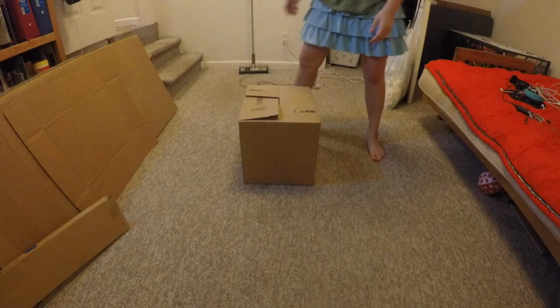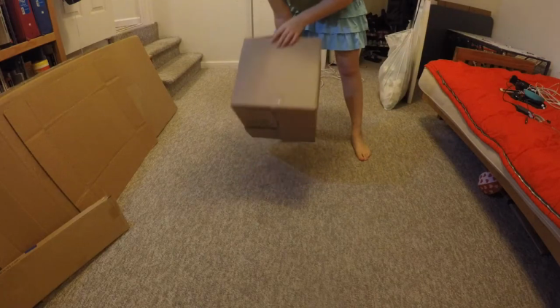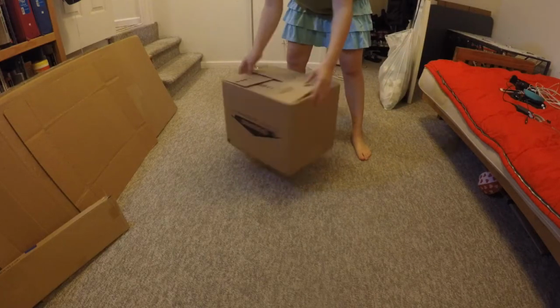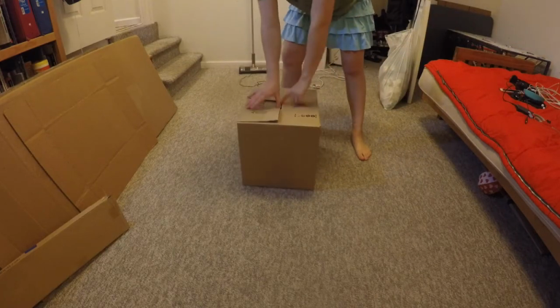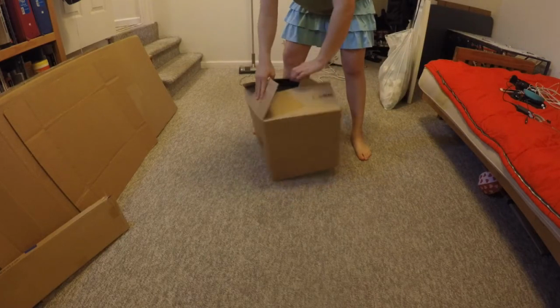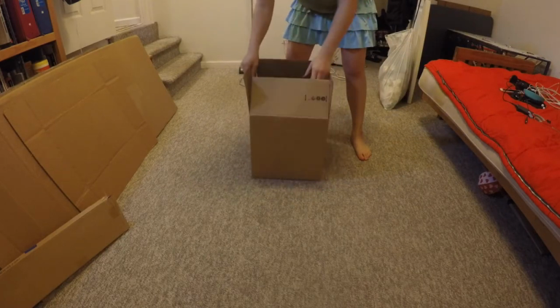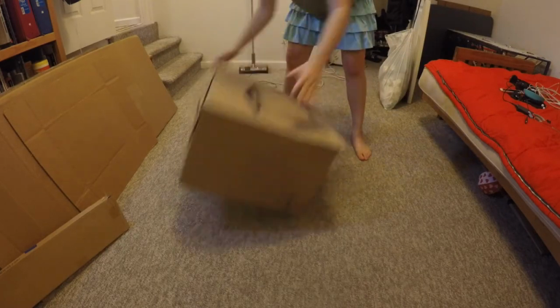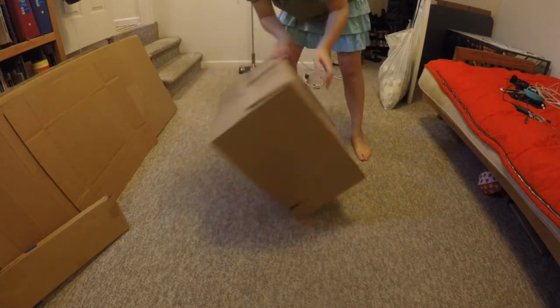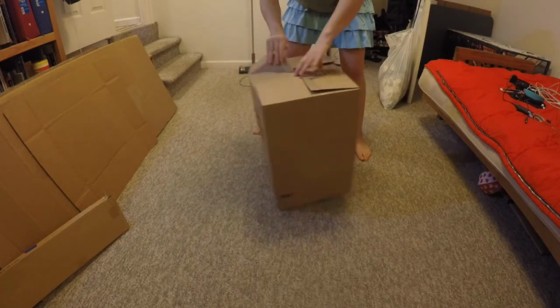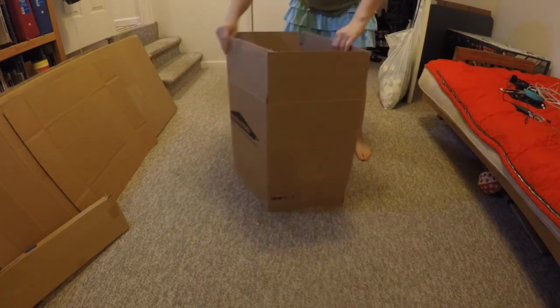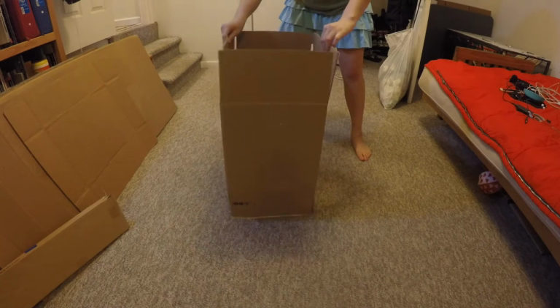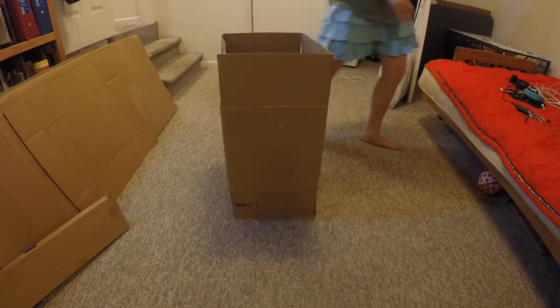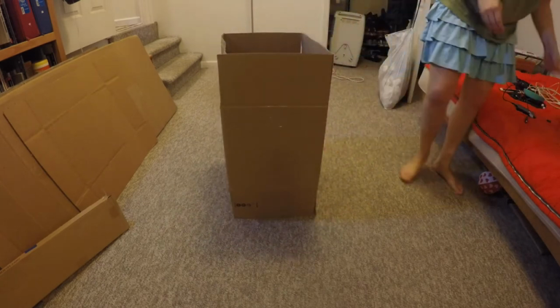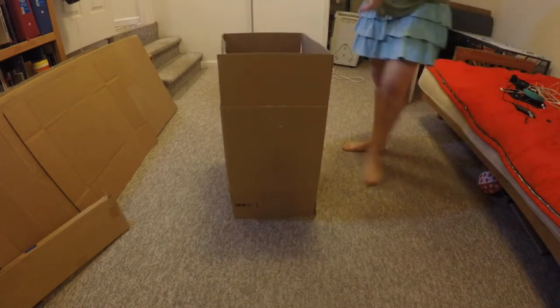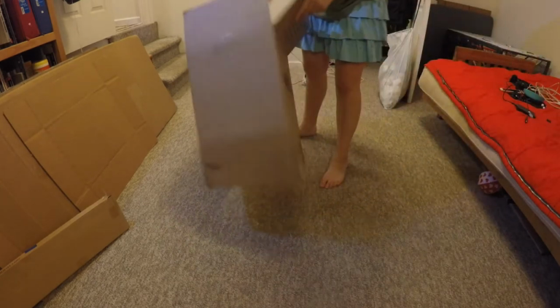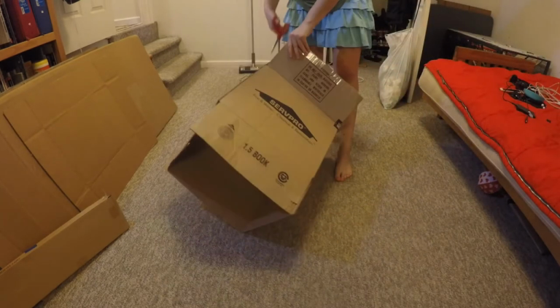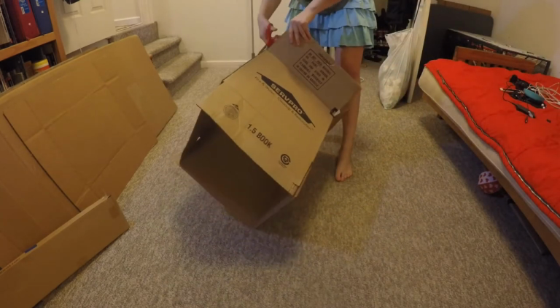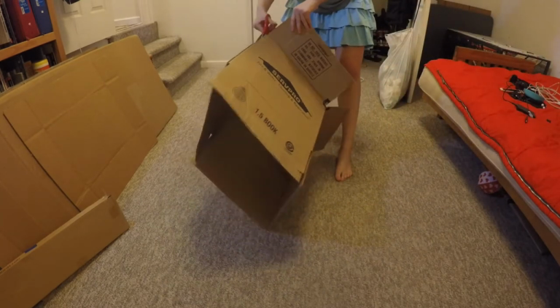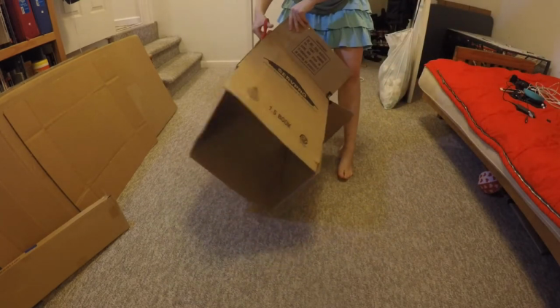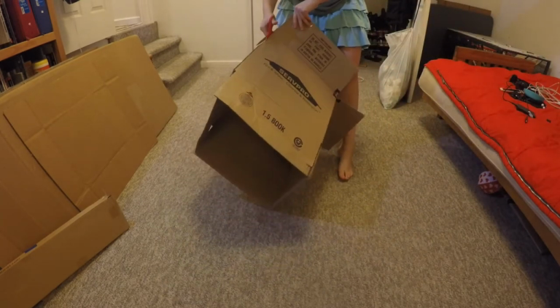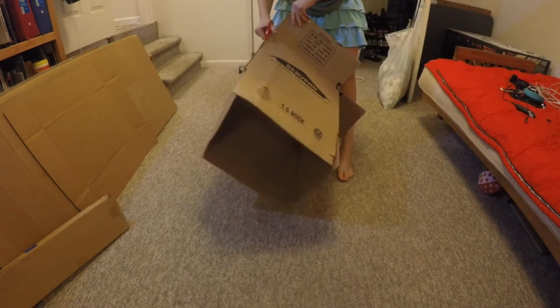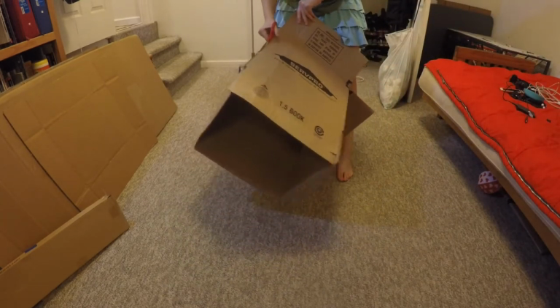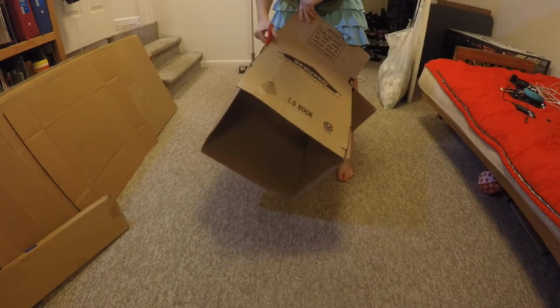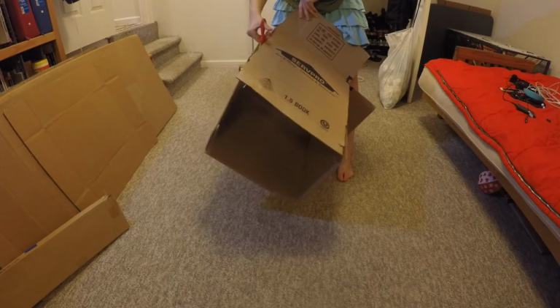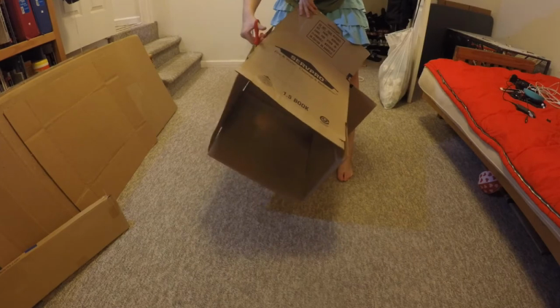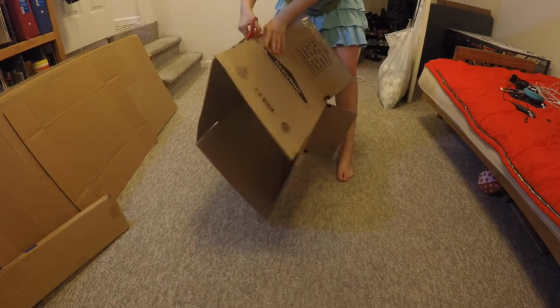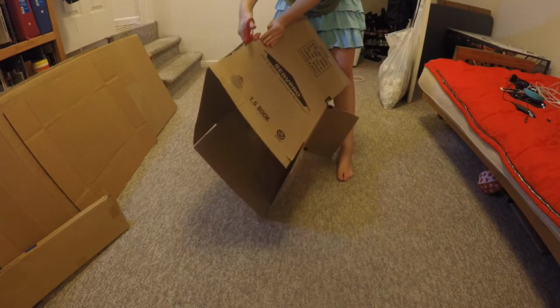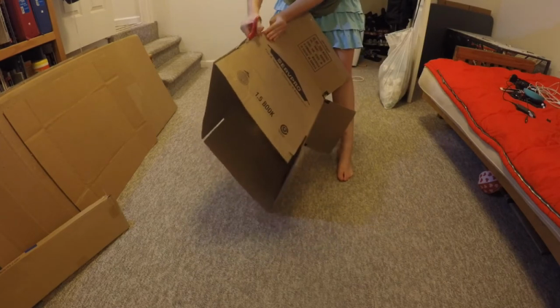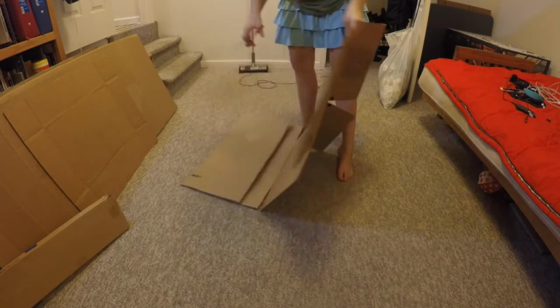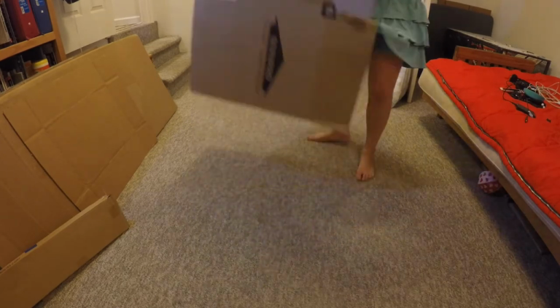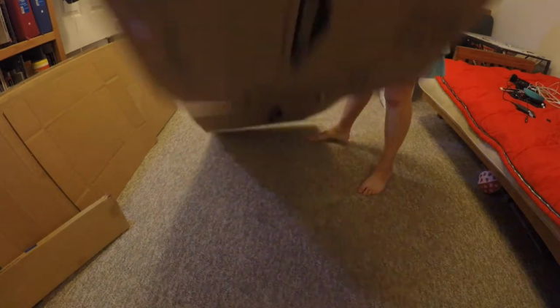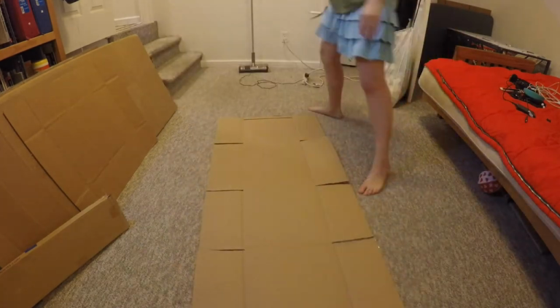Once you've gathered all your materials together, you should break down your first box. You can do this by taking it apart until all corners are lying flat against each other. Next, you'll want to cut down one side of the box and lay it flat on the ground.